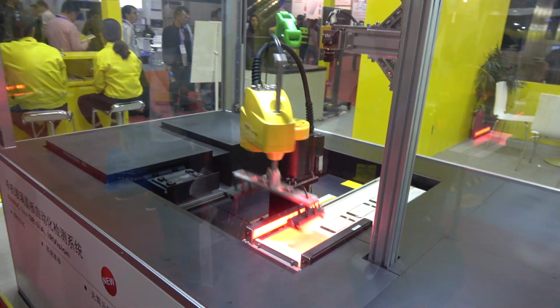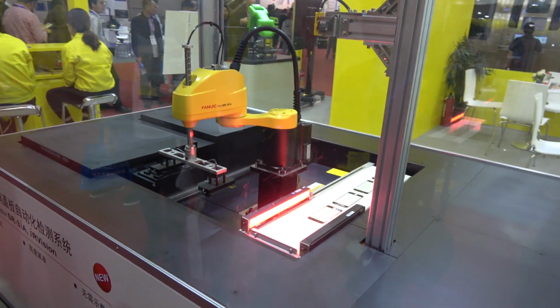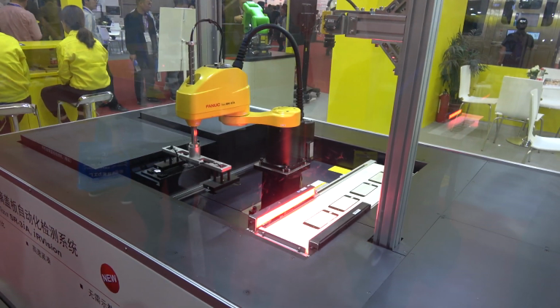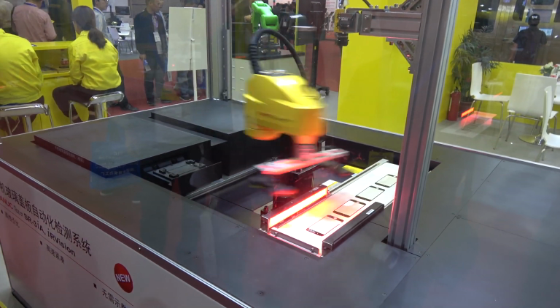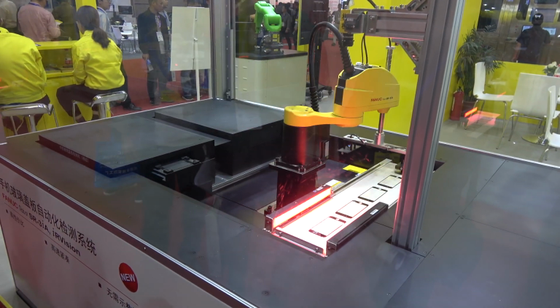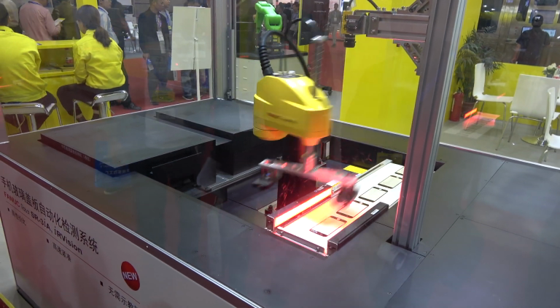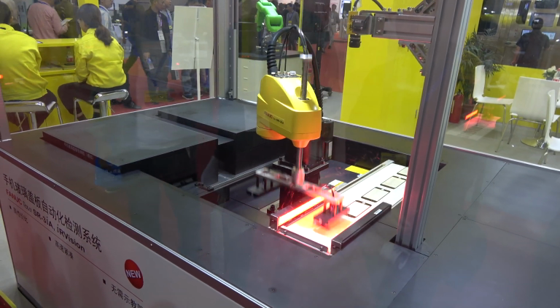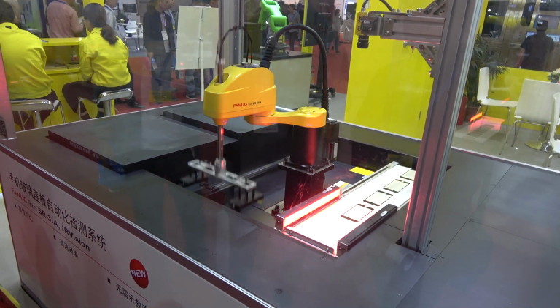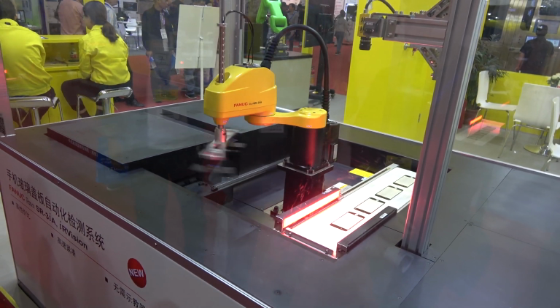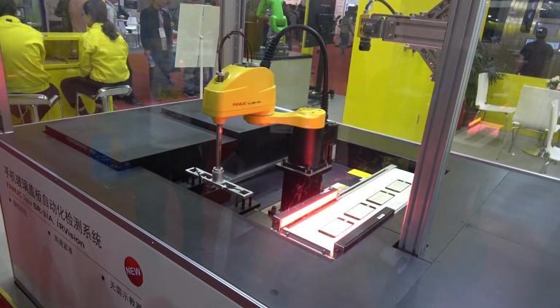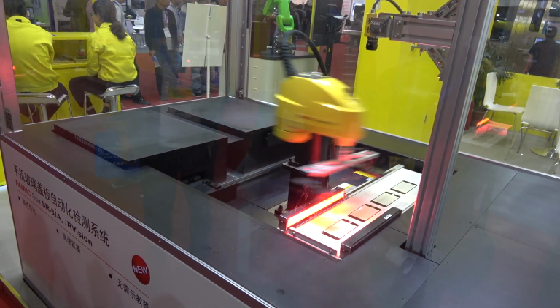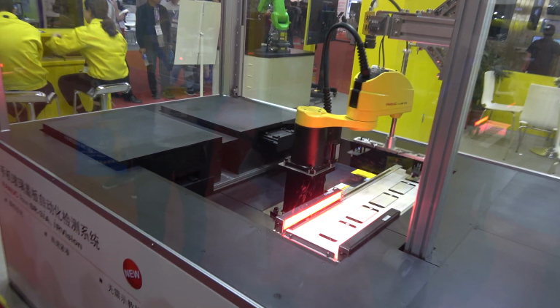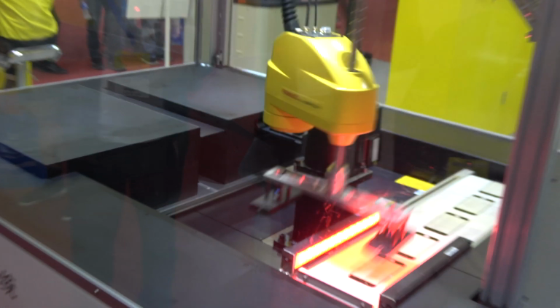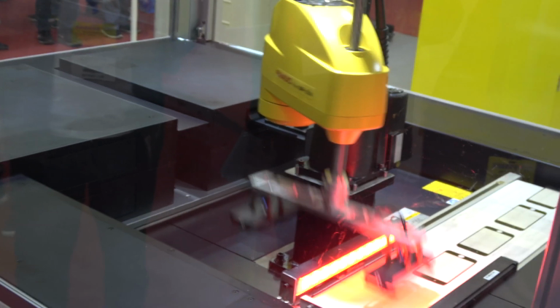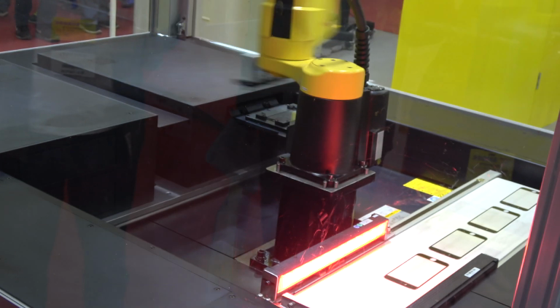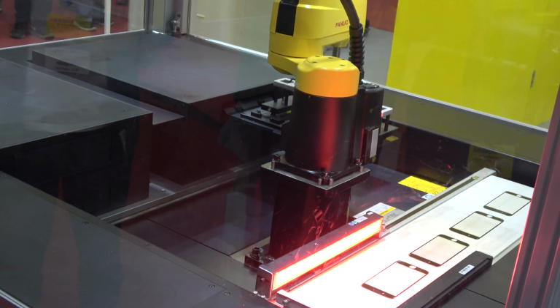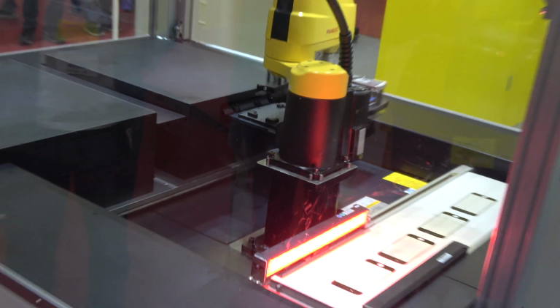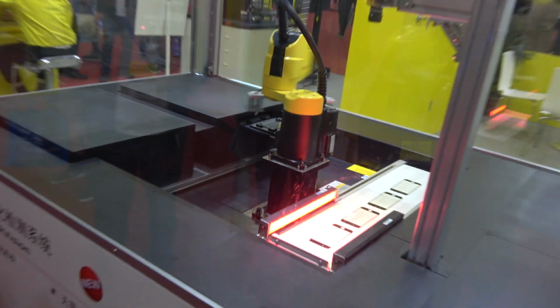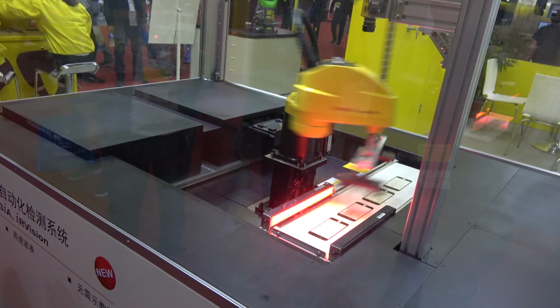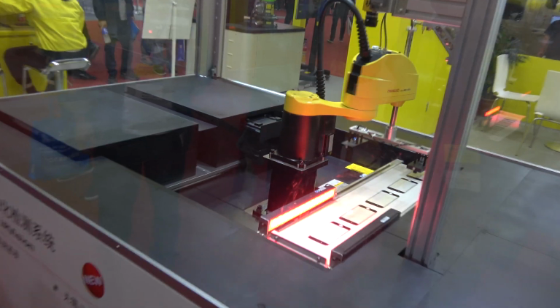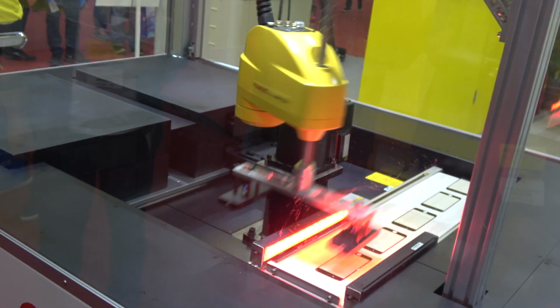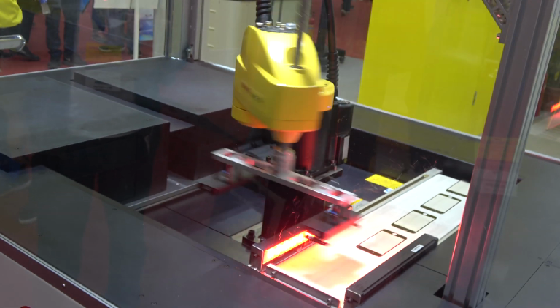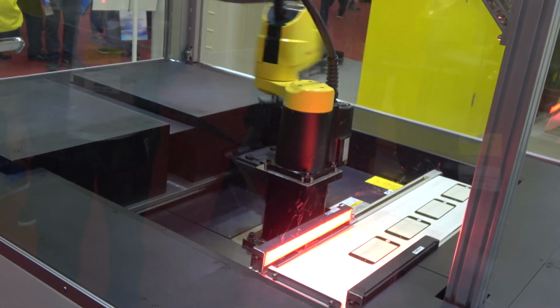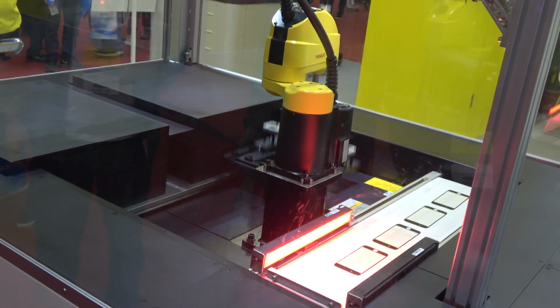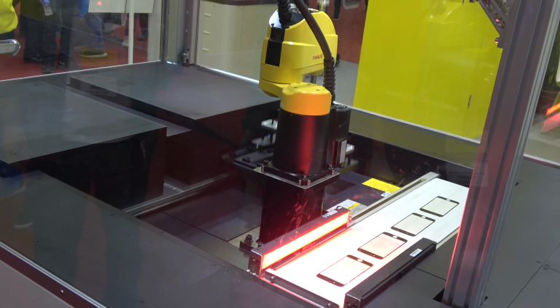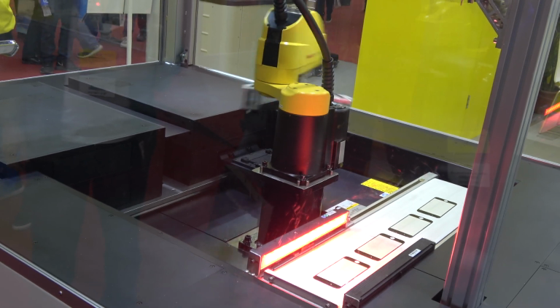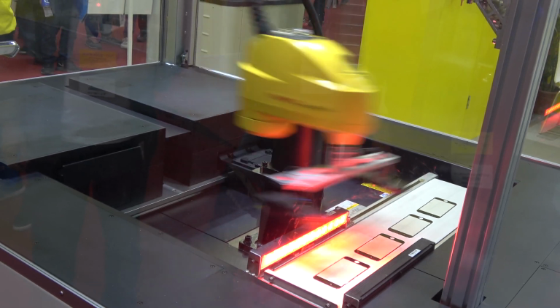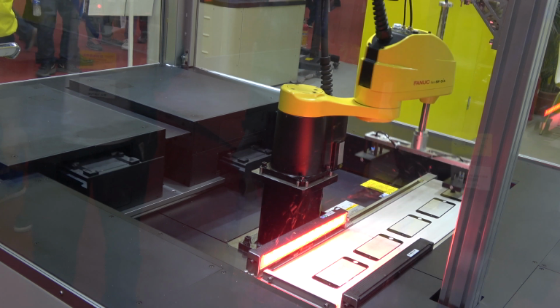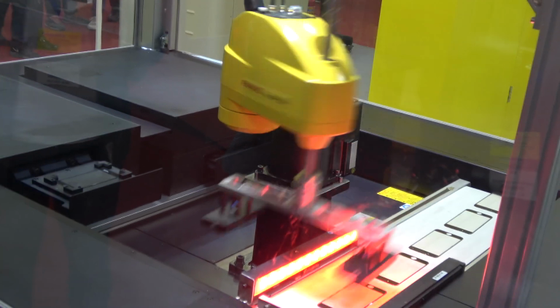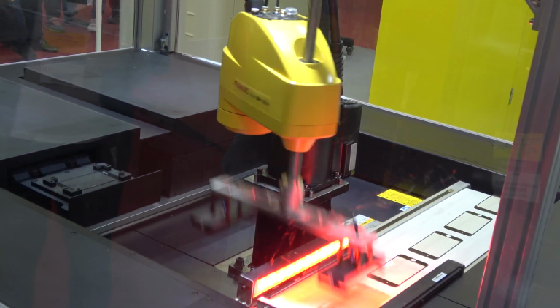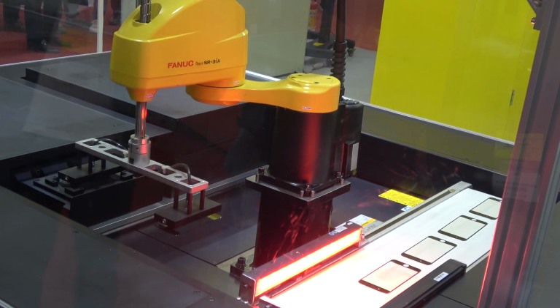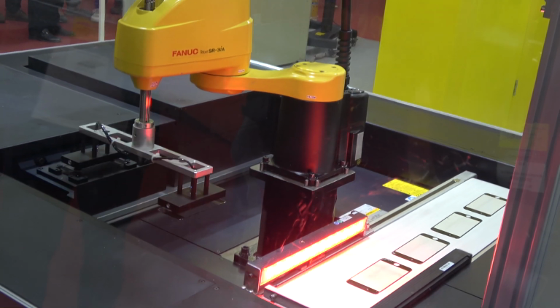Touchscreens made with the complete lamination process have better transparency, greater contrast, and are saving more energy.